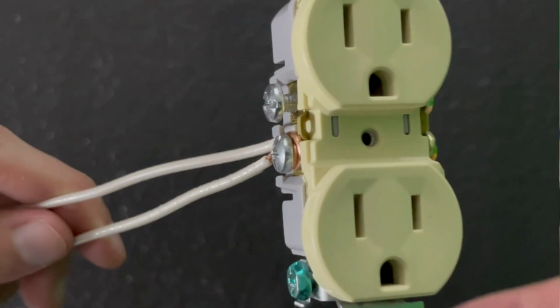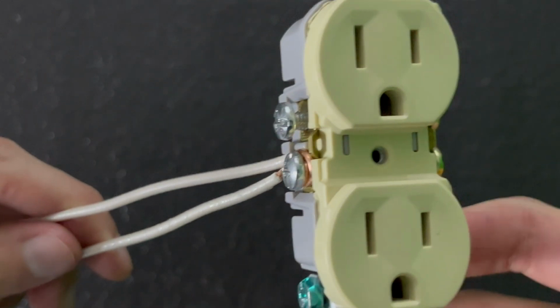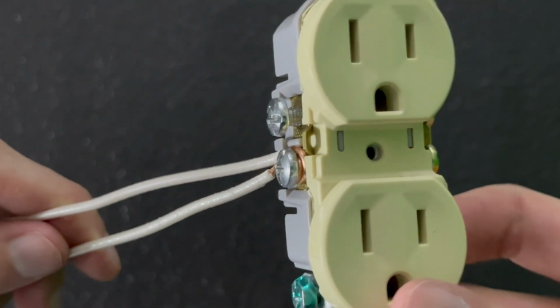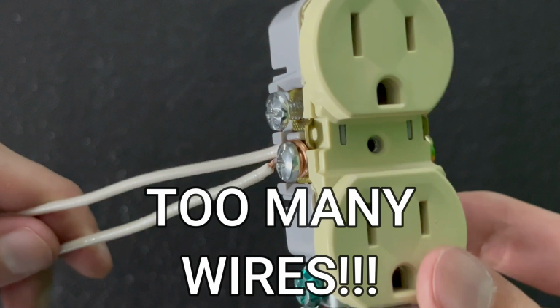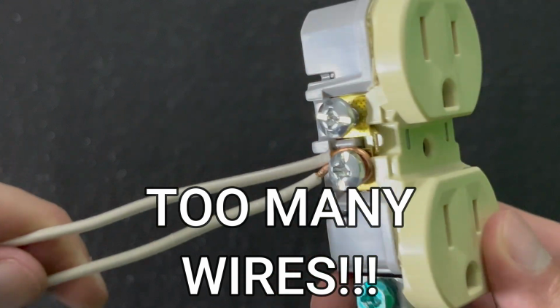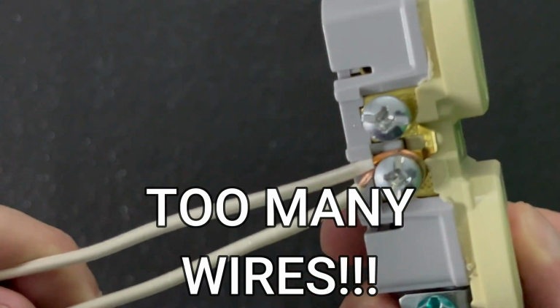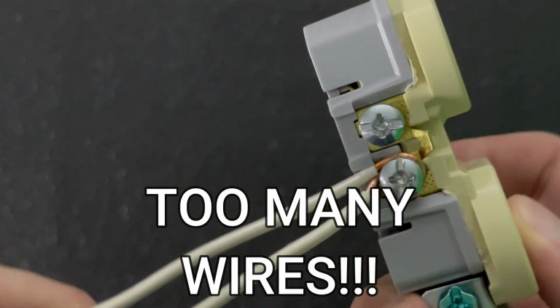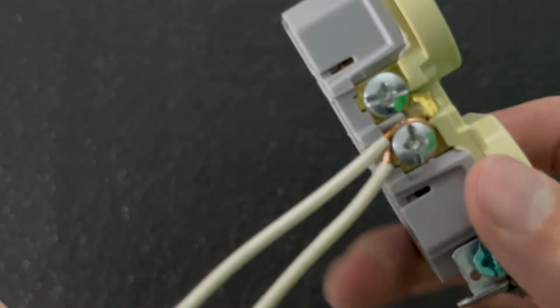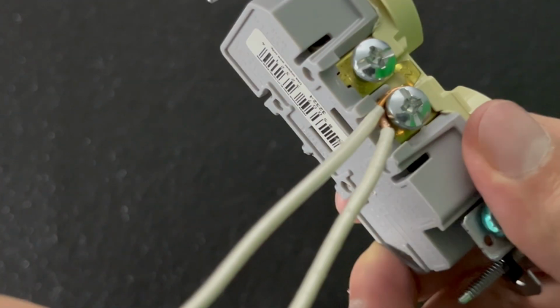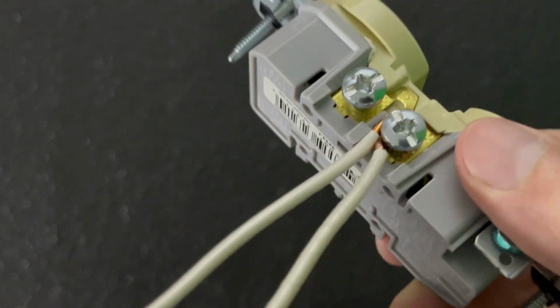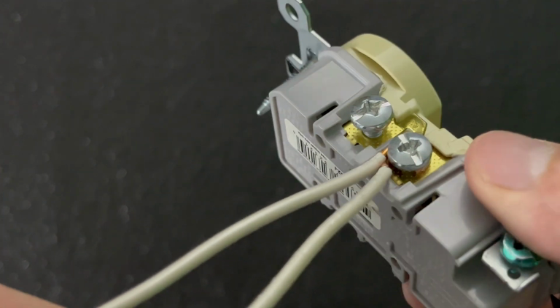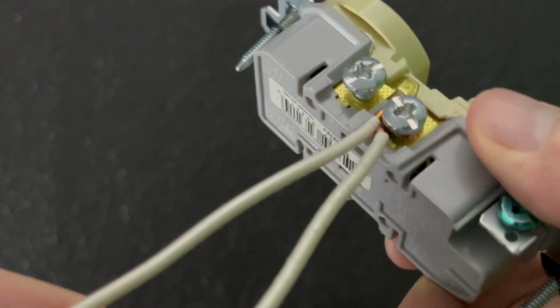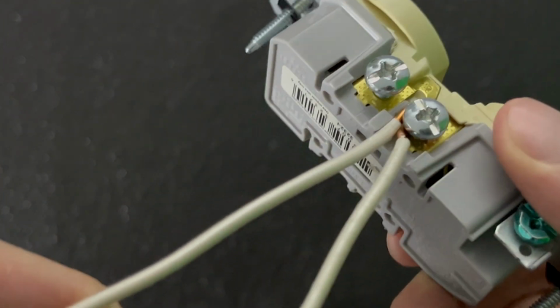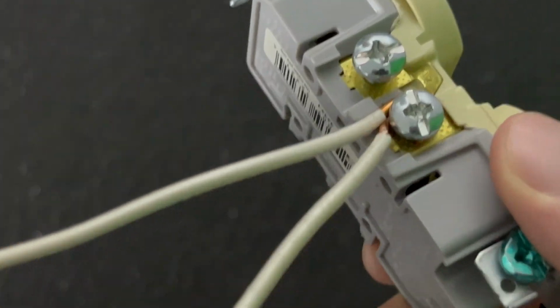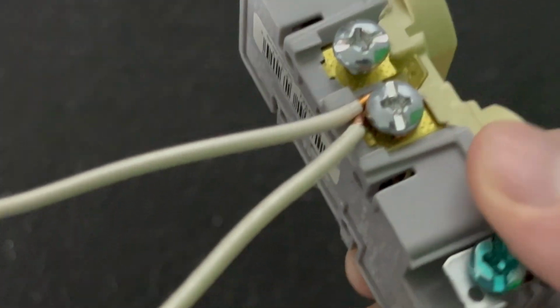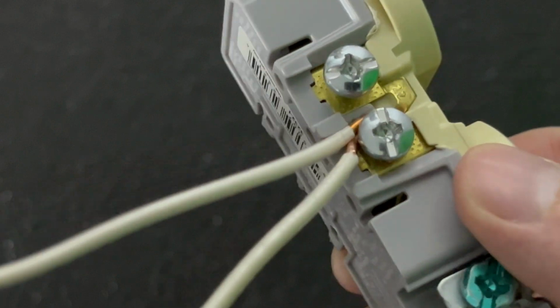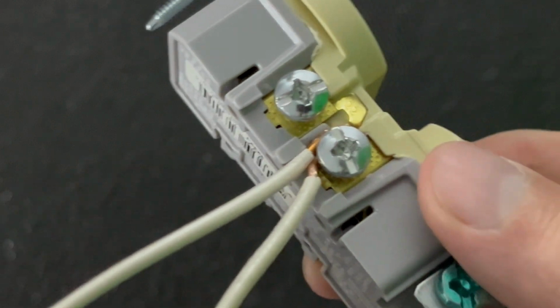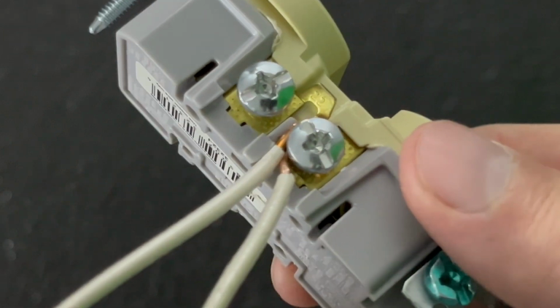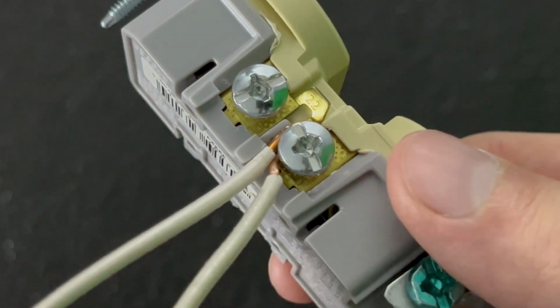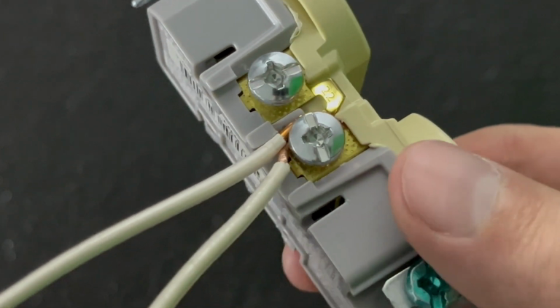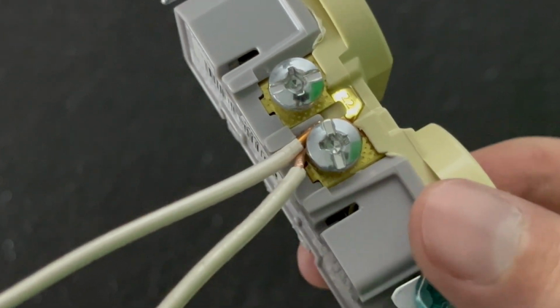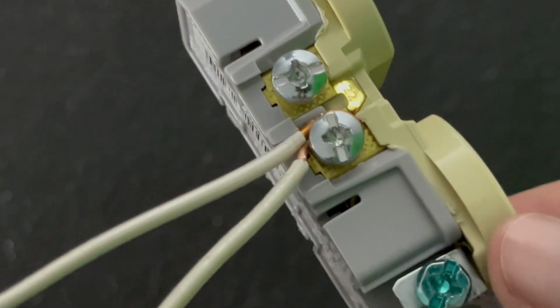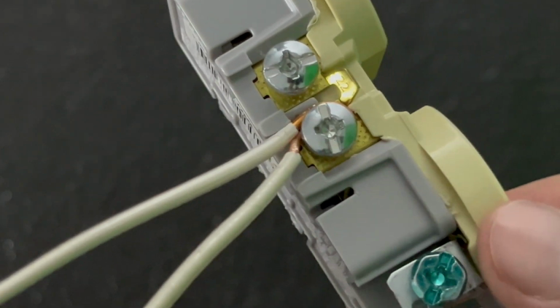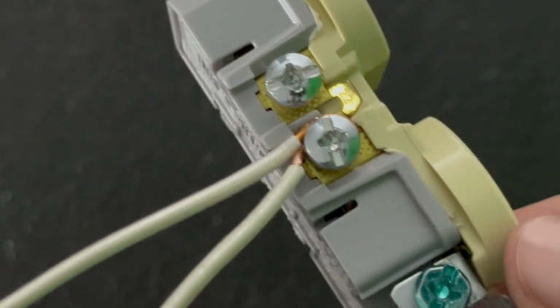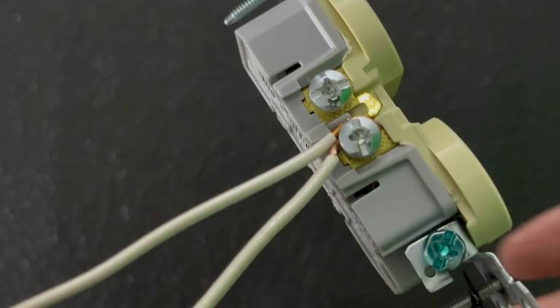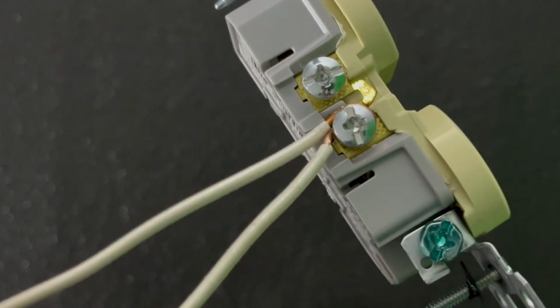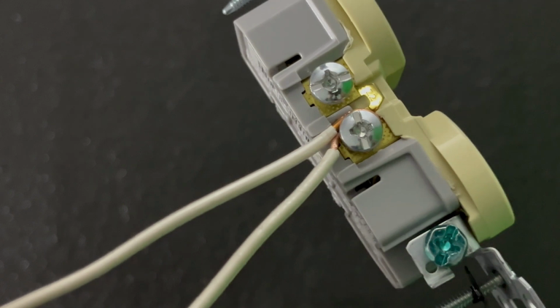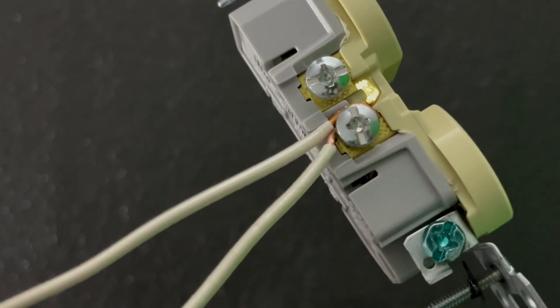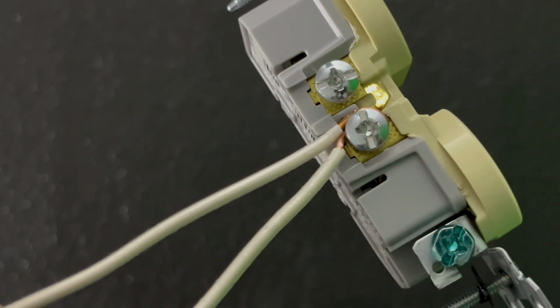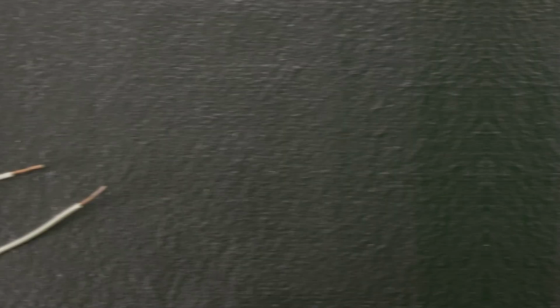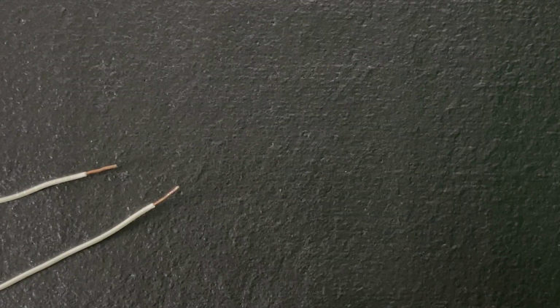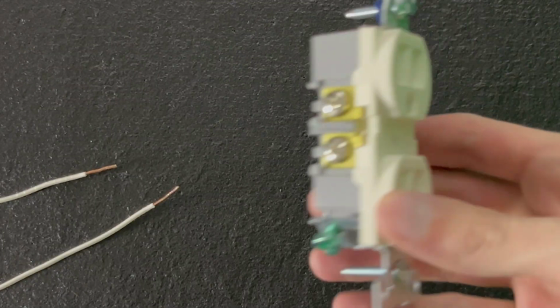The last mistake is trying to put too many wires on one screw. The screws are only designed to take a single wire — any more is trouble waiting to happen. If you need more connections, you must condense the wires into a single wire before going into the outlet, also called a pigtail.